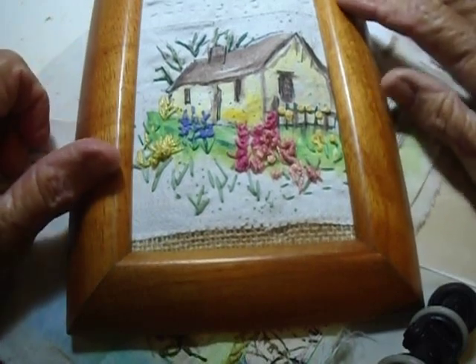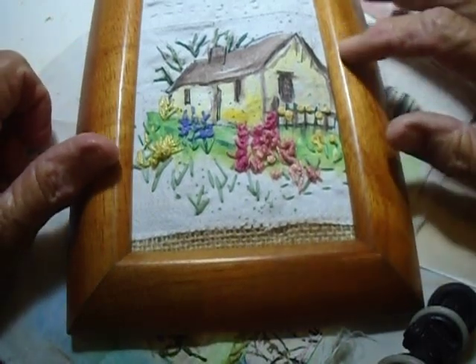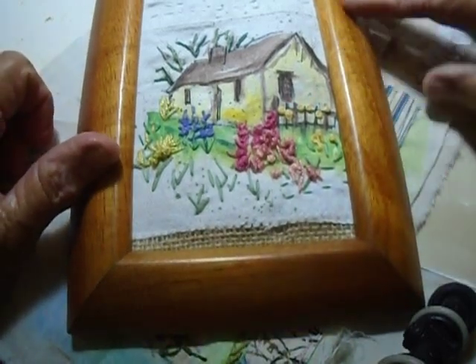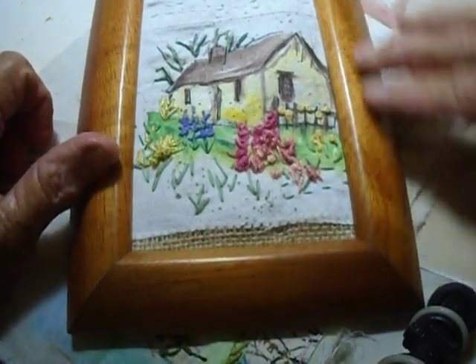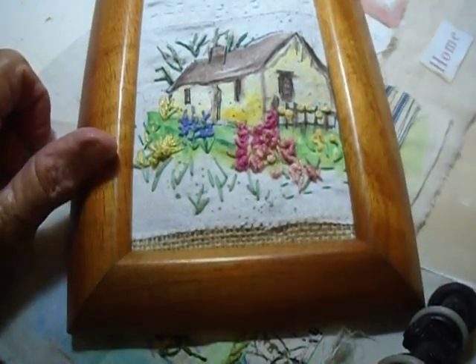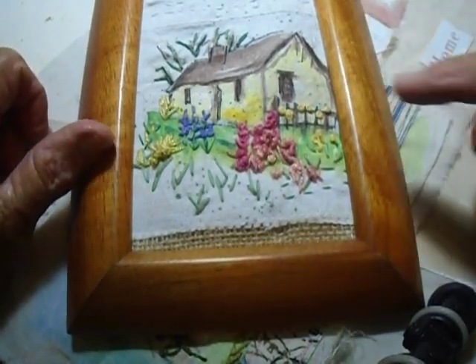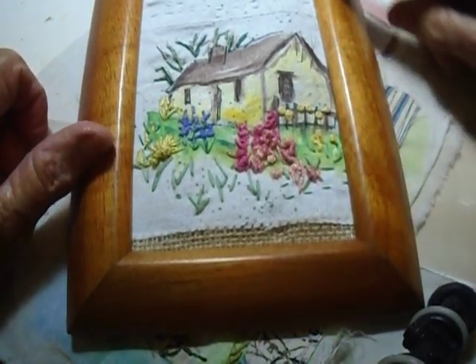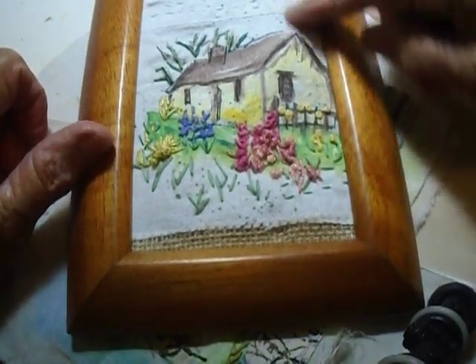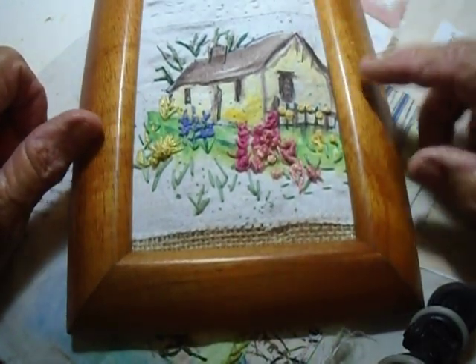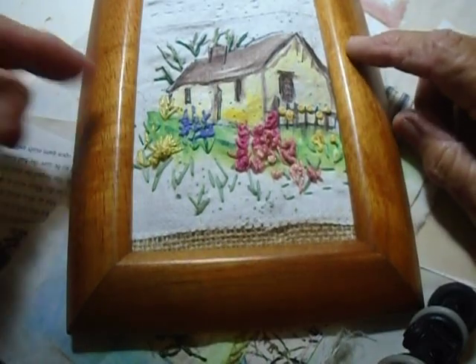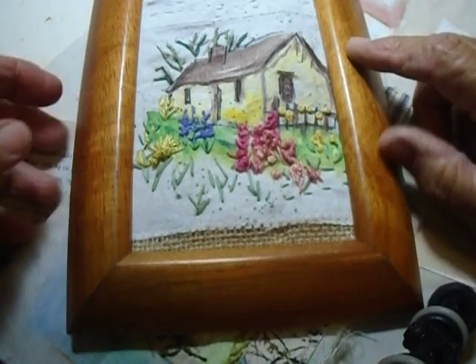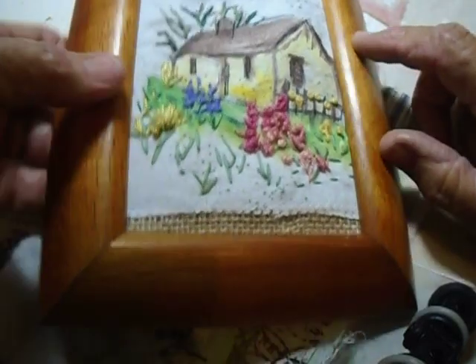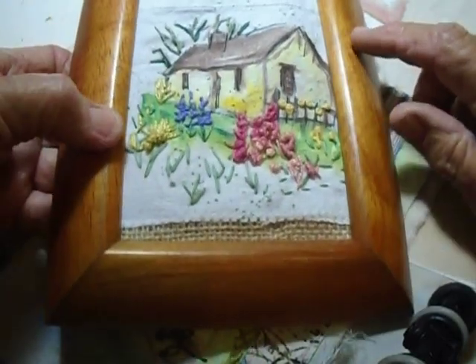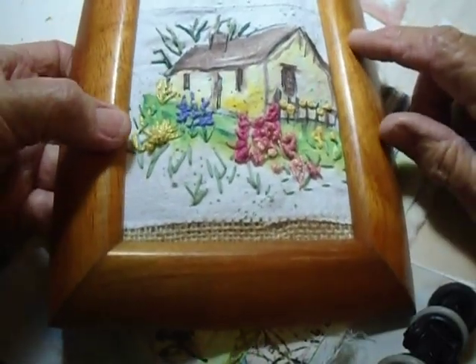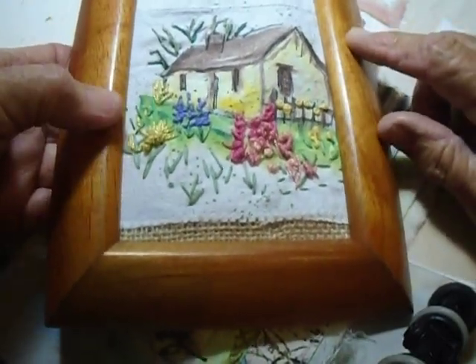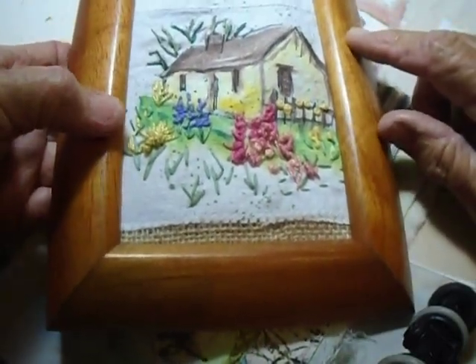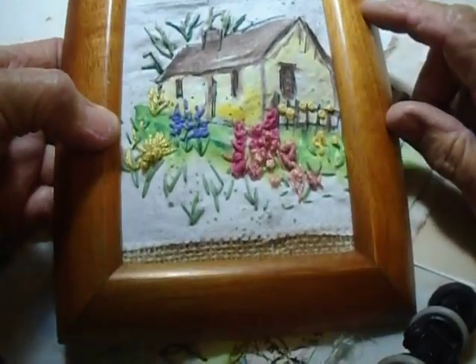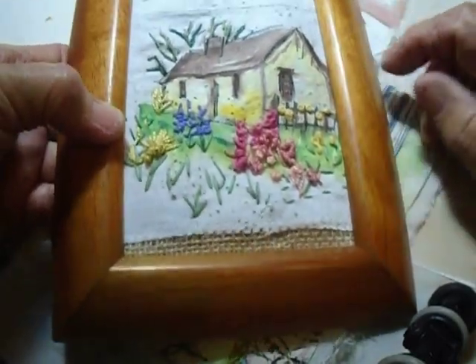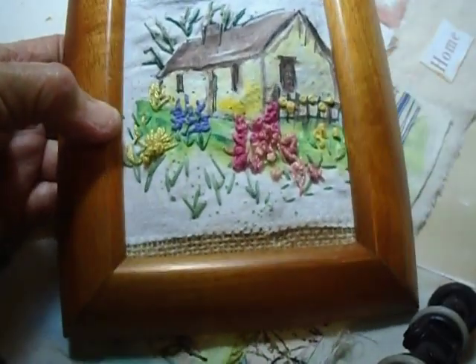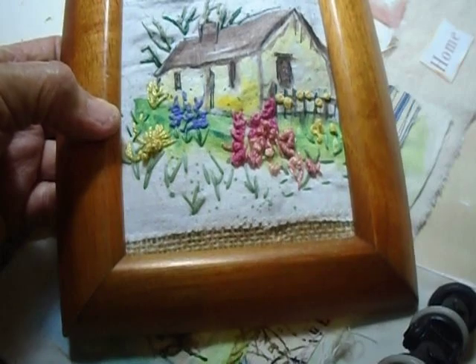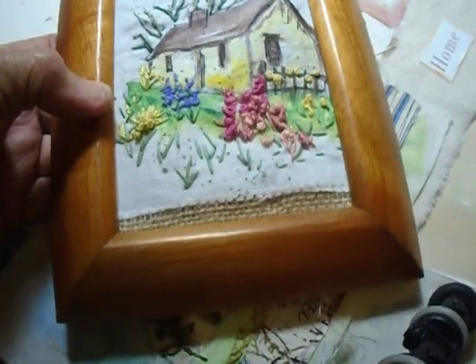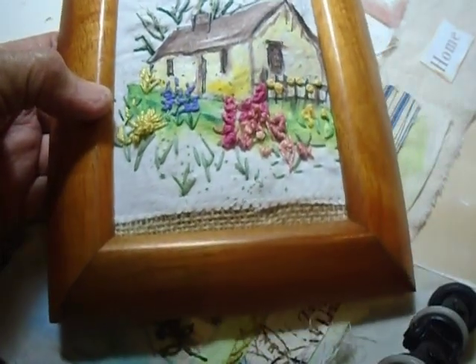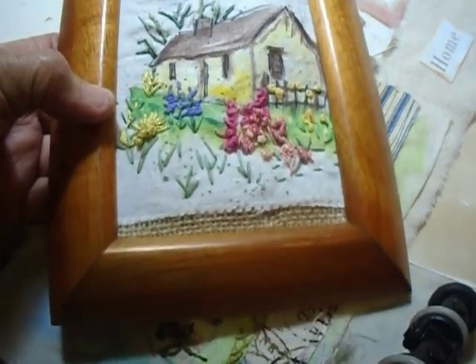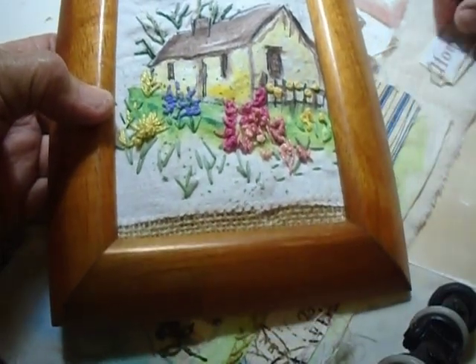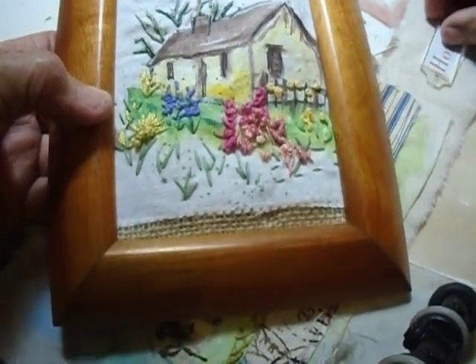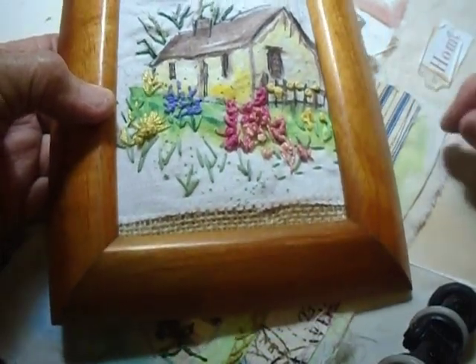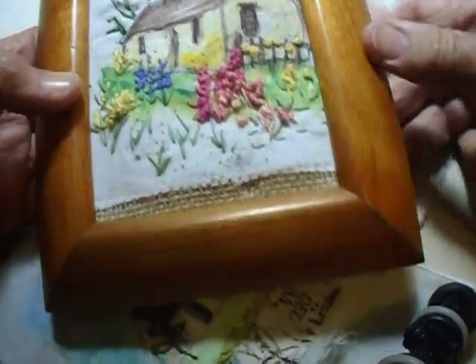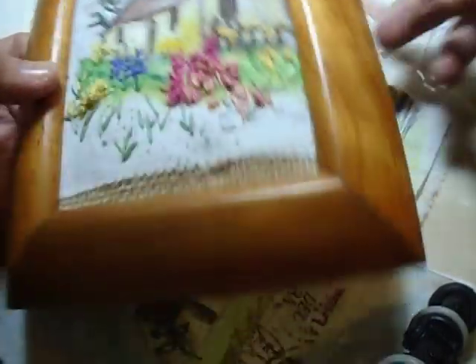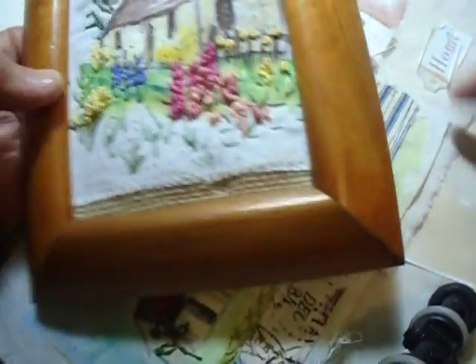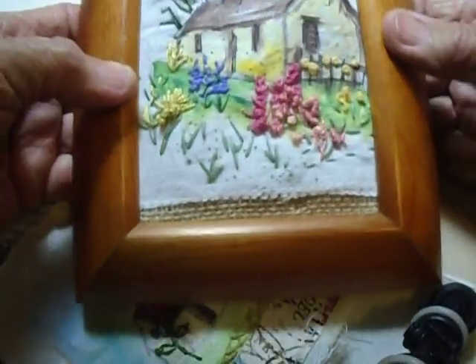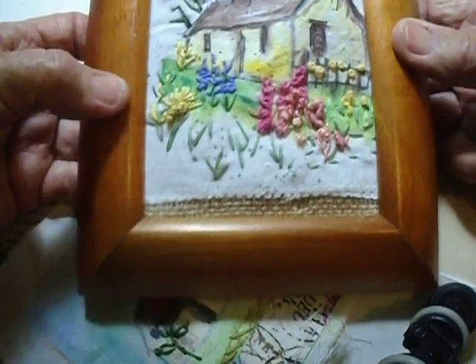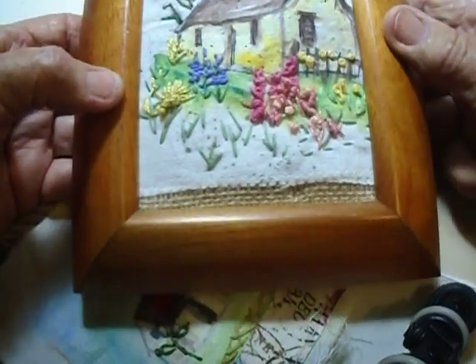It has a lovely sort of amber colour and the grain is really nice. I don't know where I got the frame from but I've had it a while, and so I thought I would use it because the picture was only like 4 by 6.